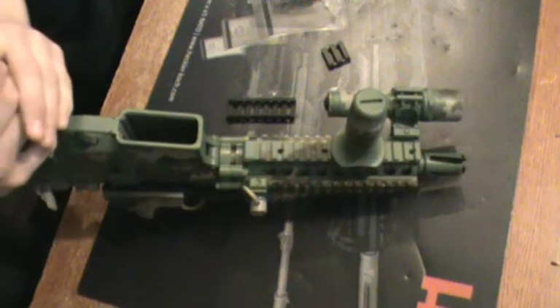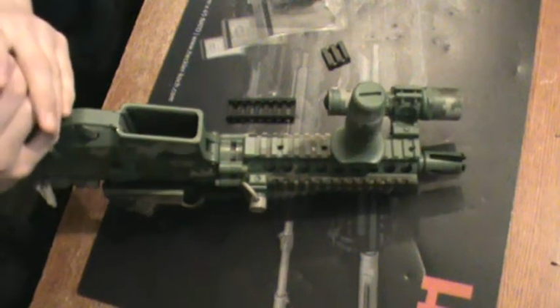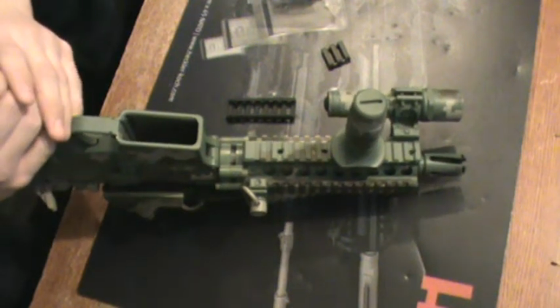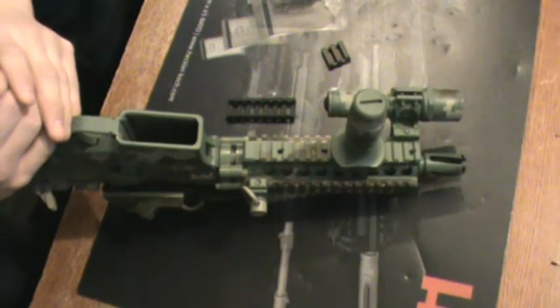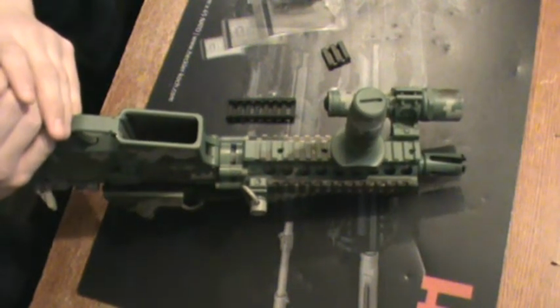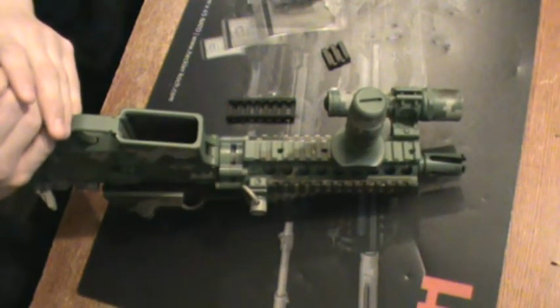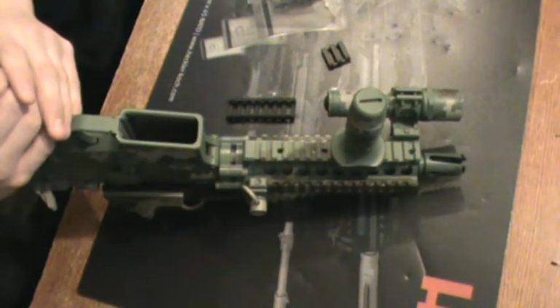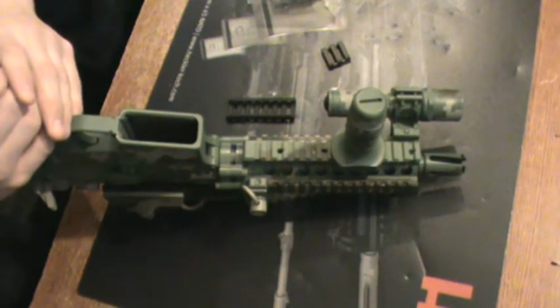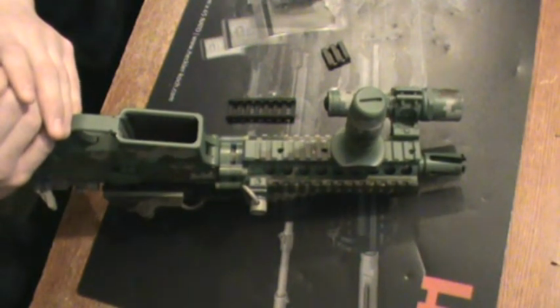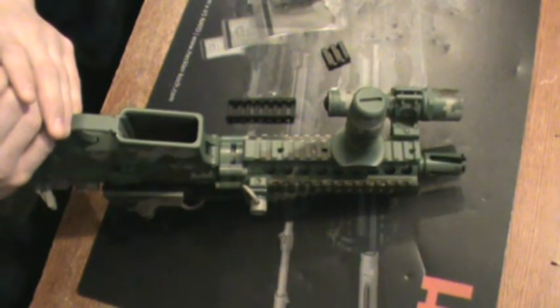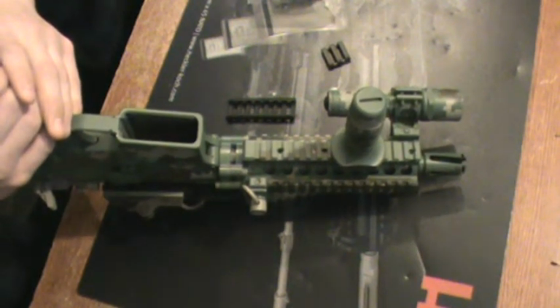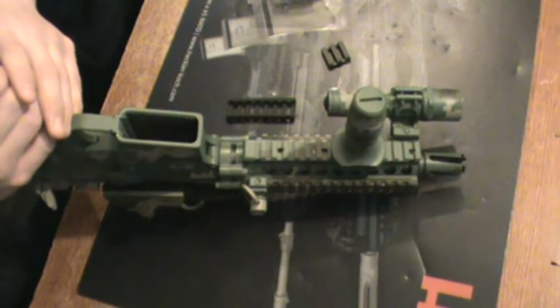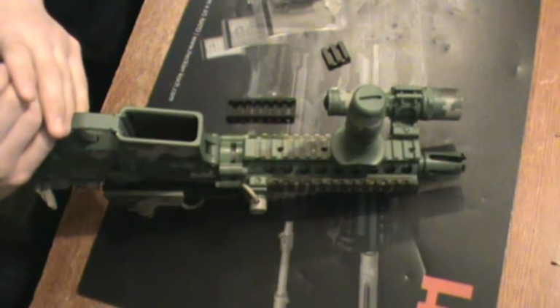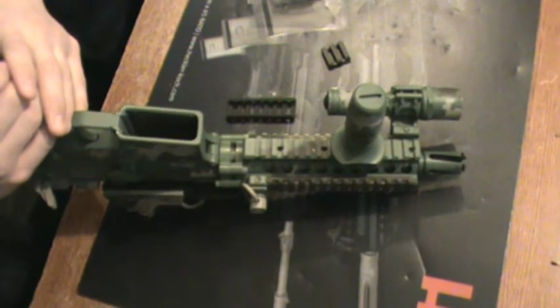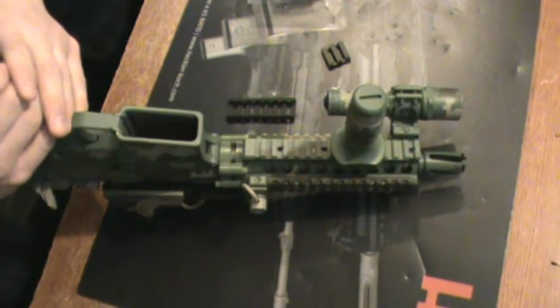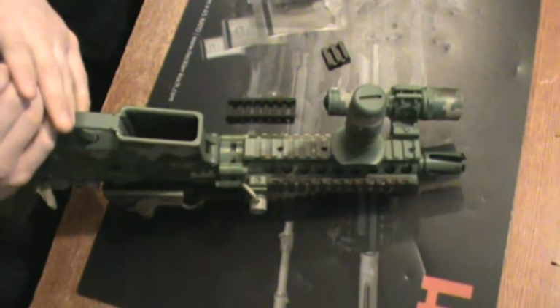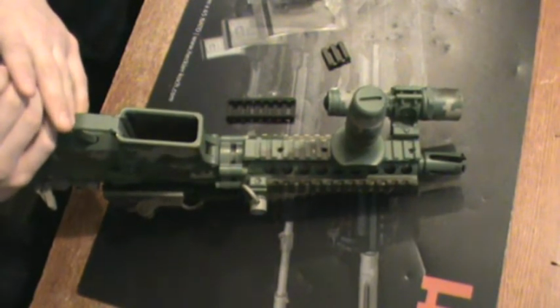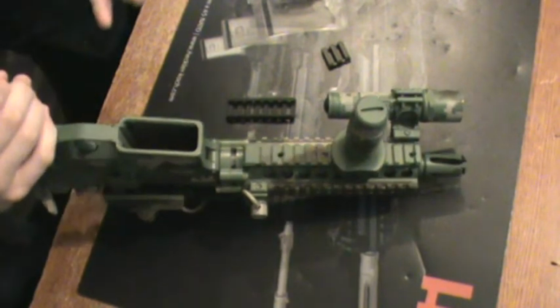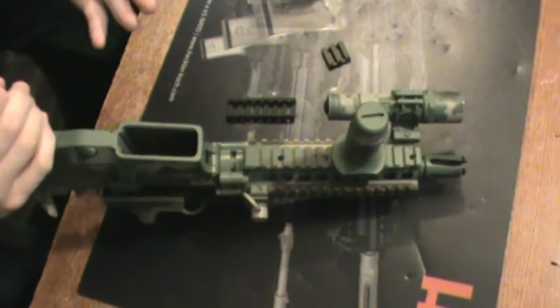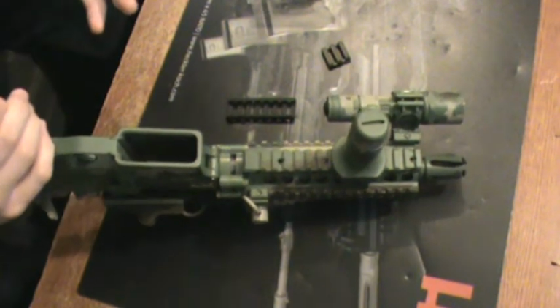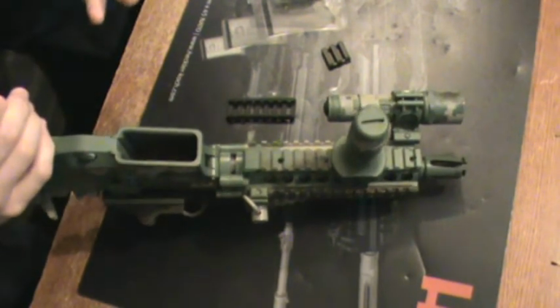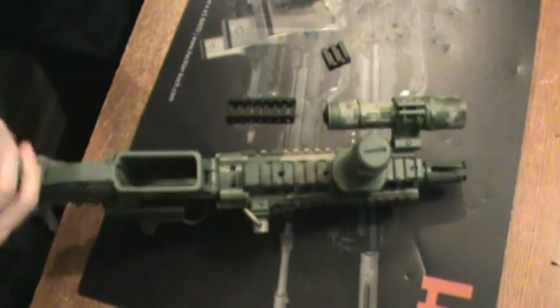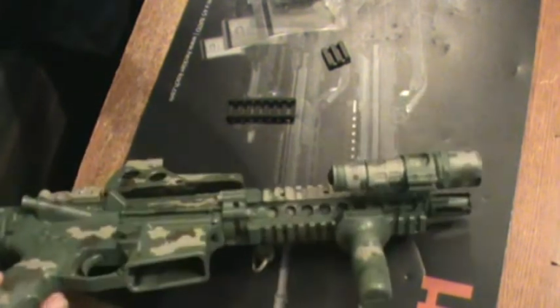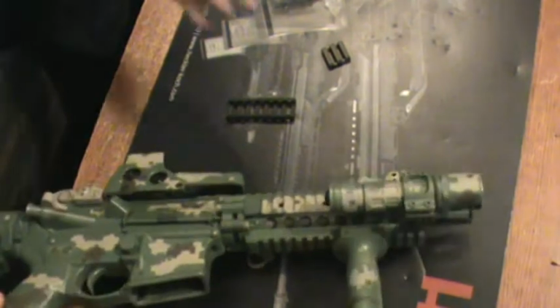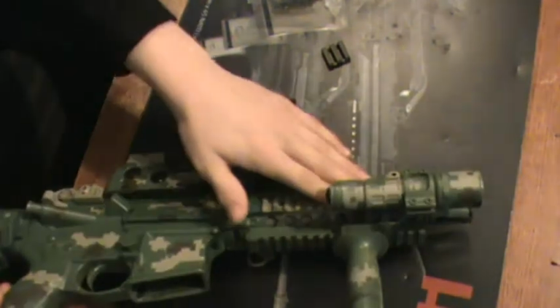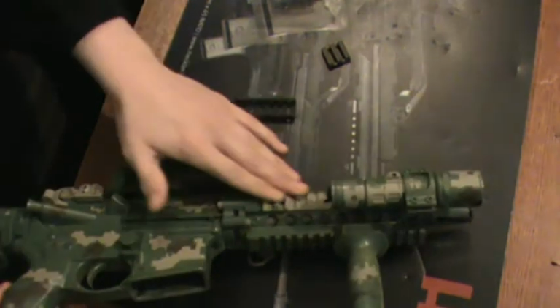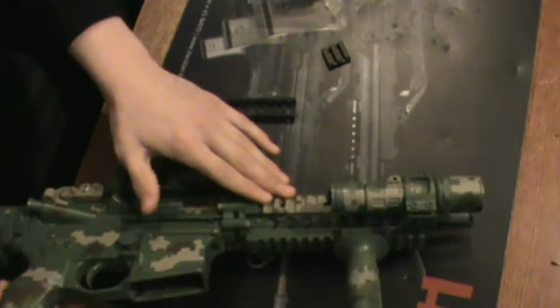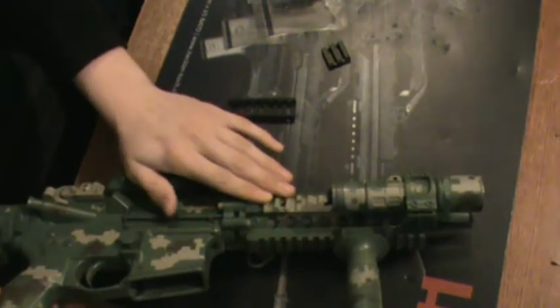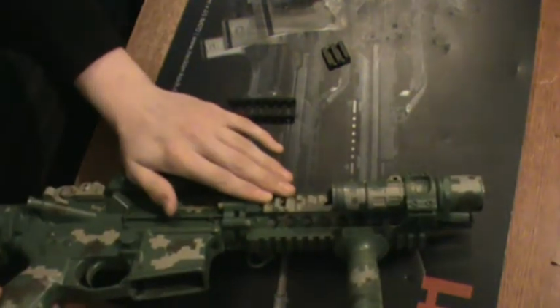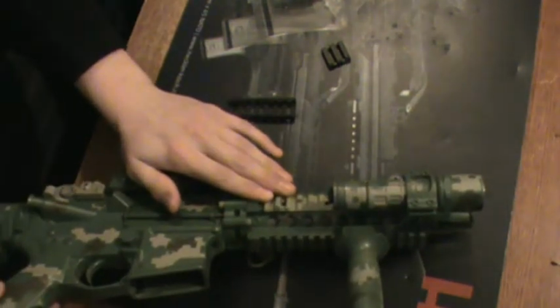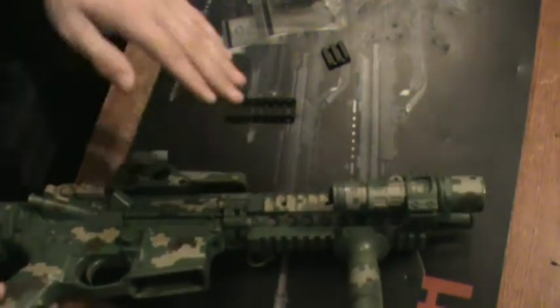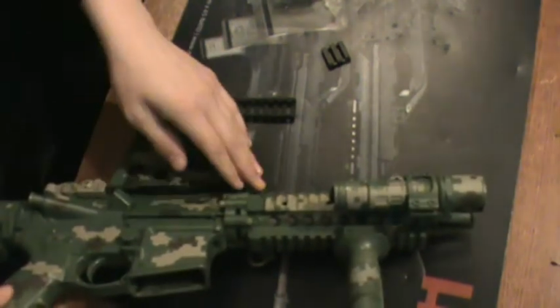Hey guys, Joe Kulas here once again for KTactical. So today we're going to take a little bit of a look at Ergo Rail Covers. This is my Class III SBR, which has an awesome Daniel Defense rail system on it.